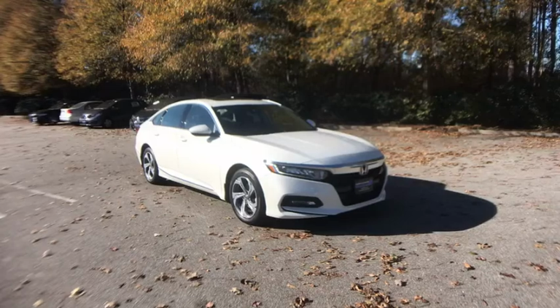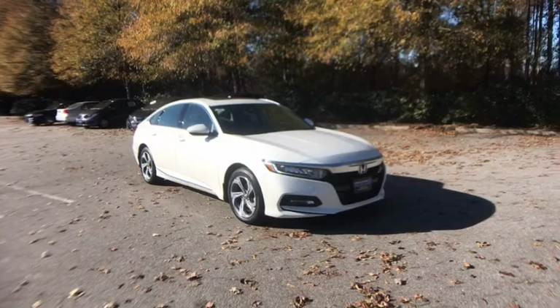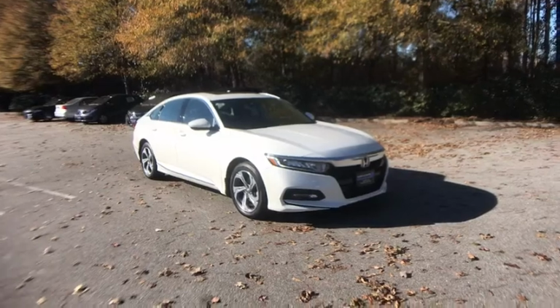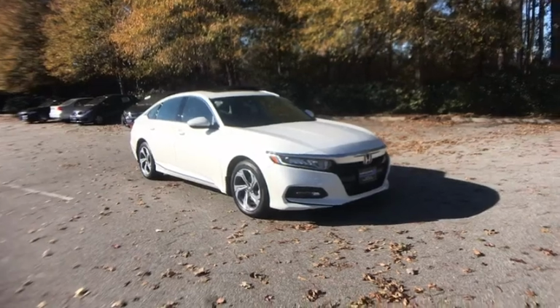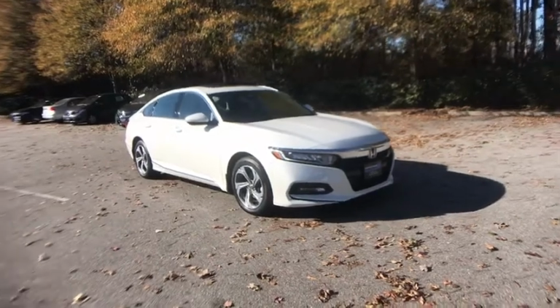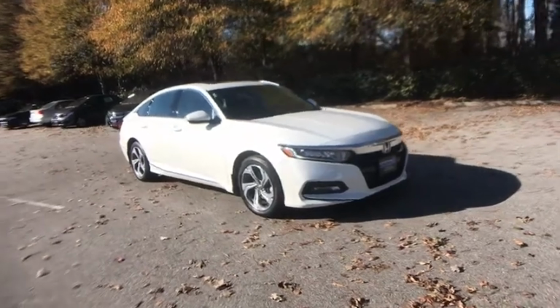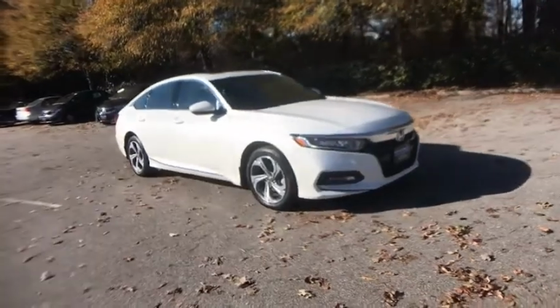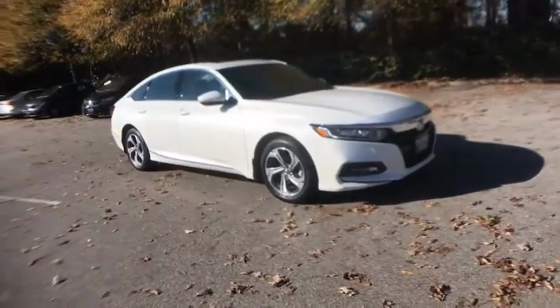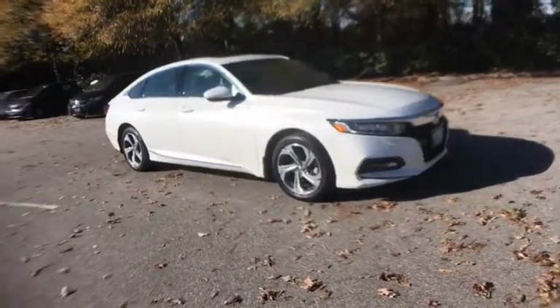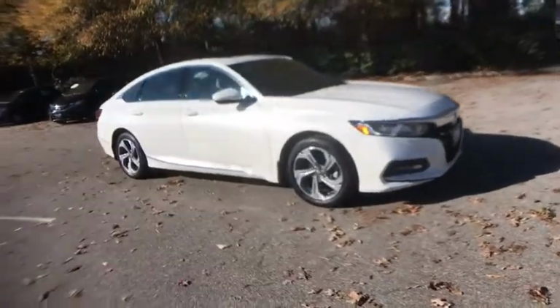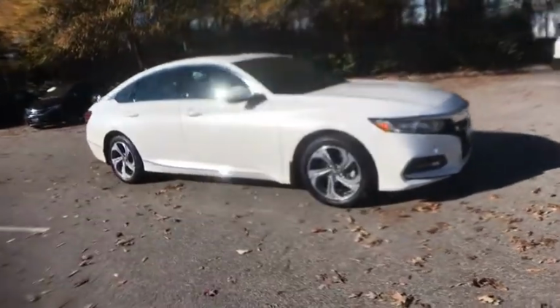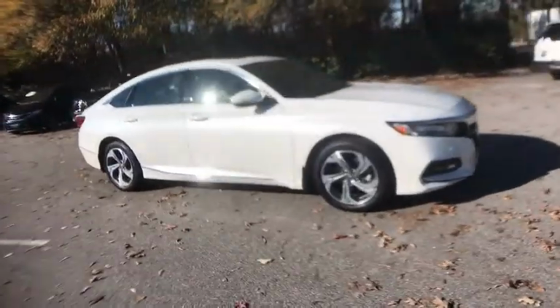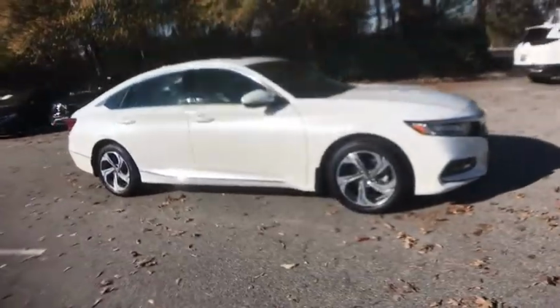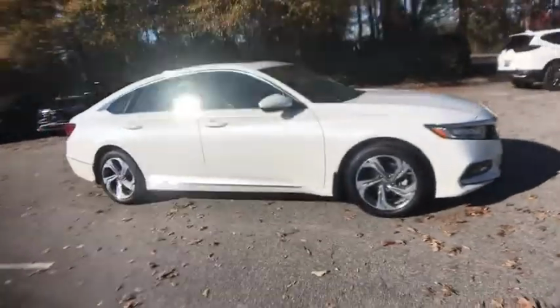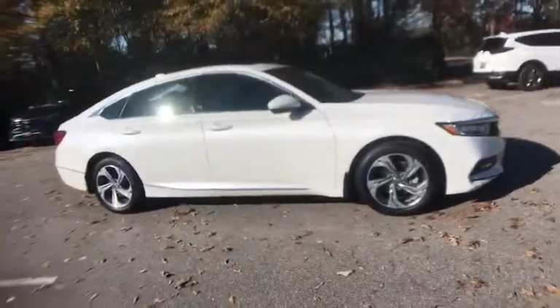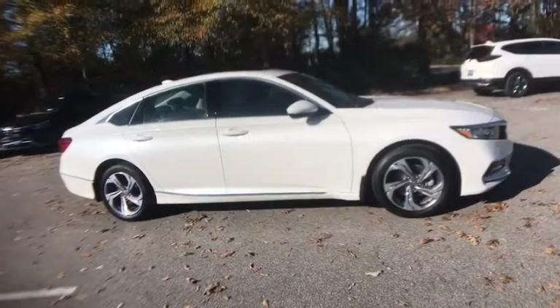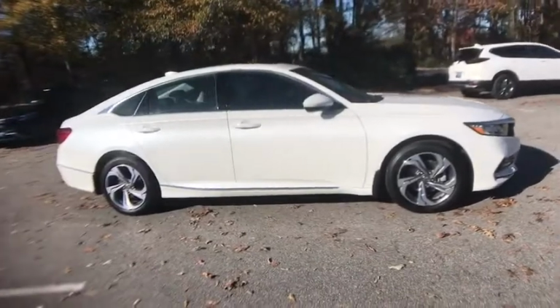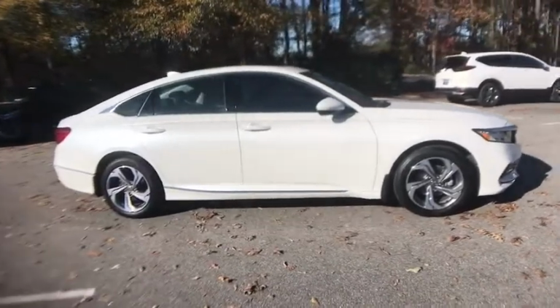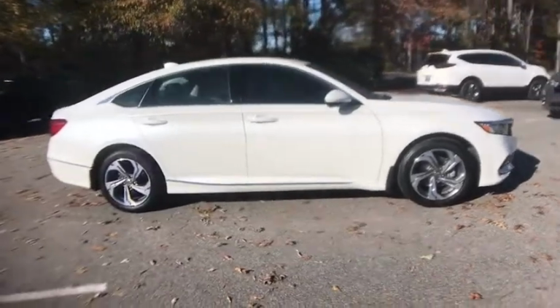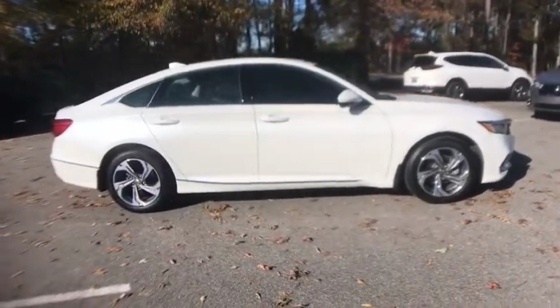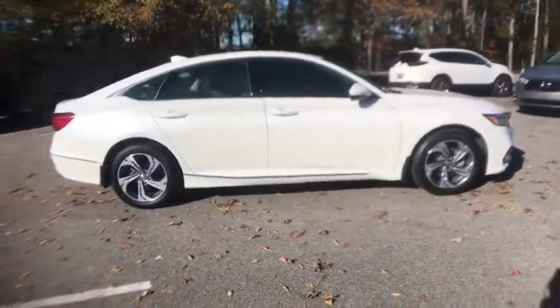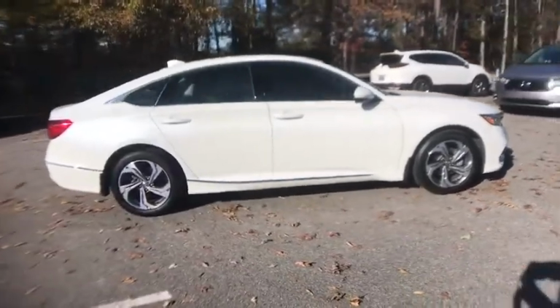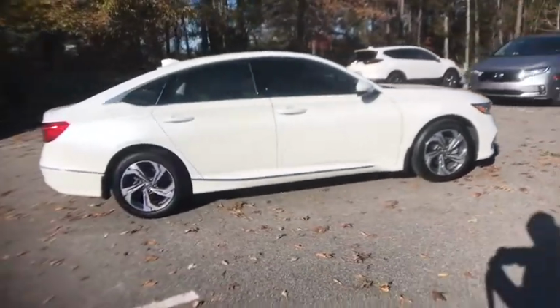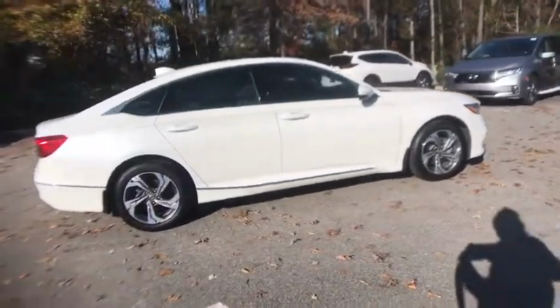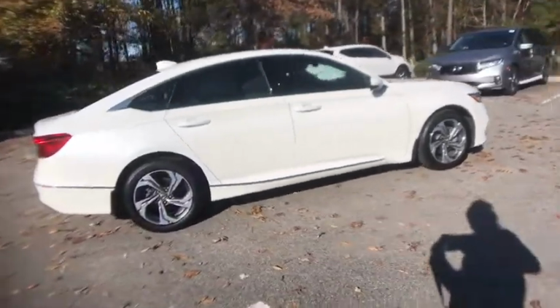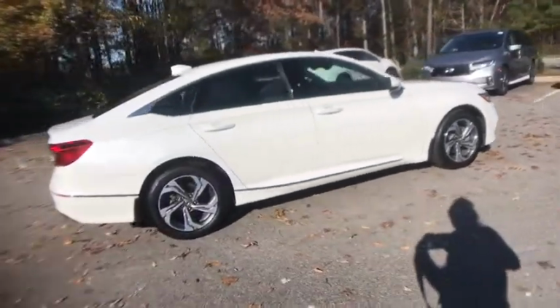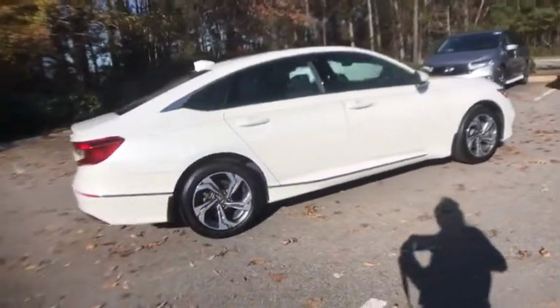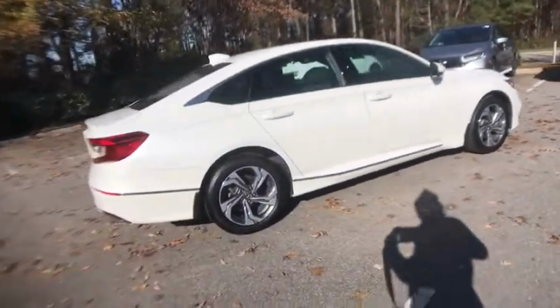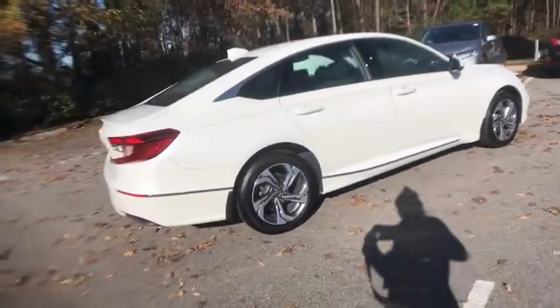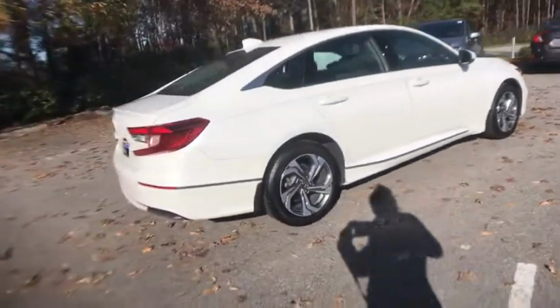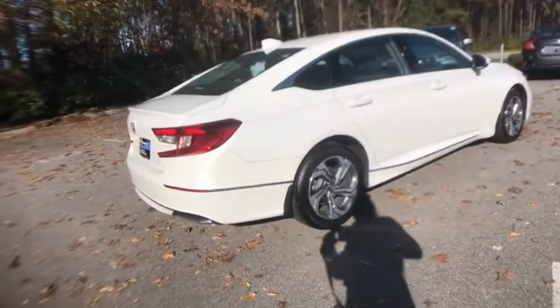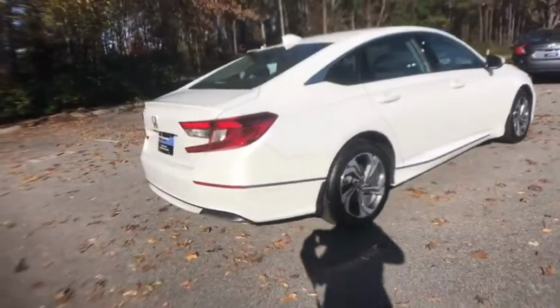Take a ride in the 2019 Honda Accord. Ingeniously simple, yet overflowing with luxury and technological creativity. All that and more in the Accord.